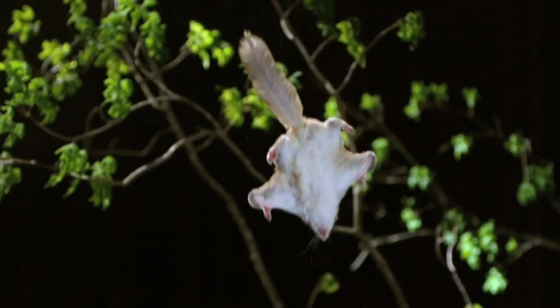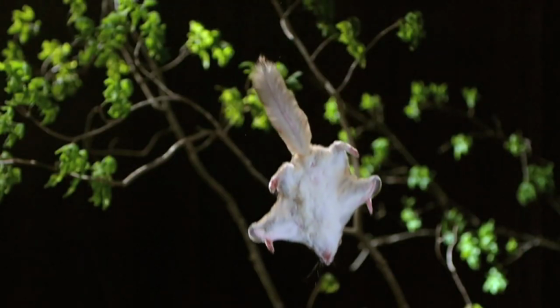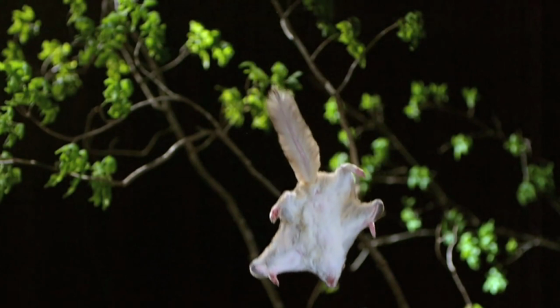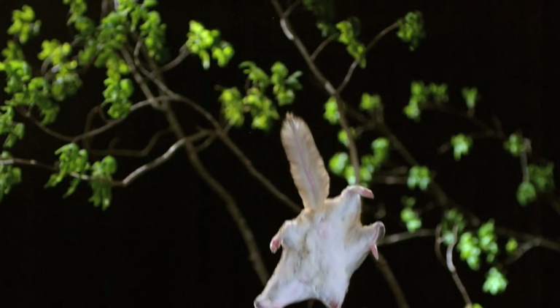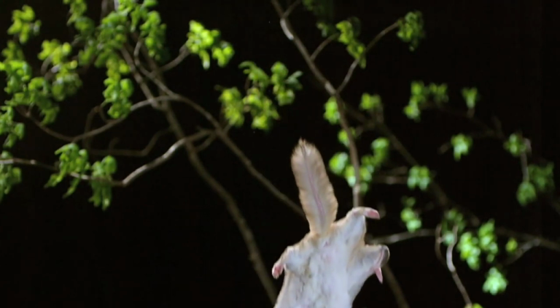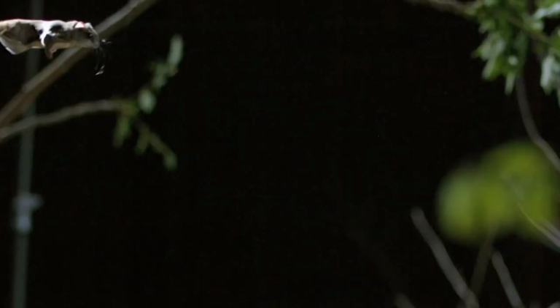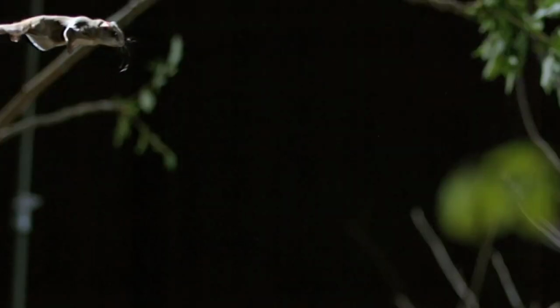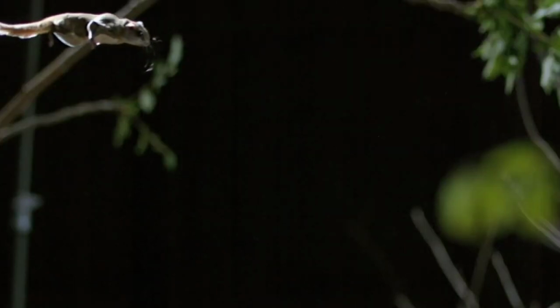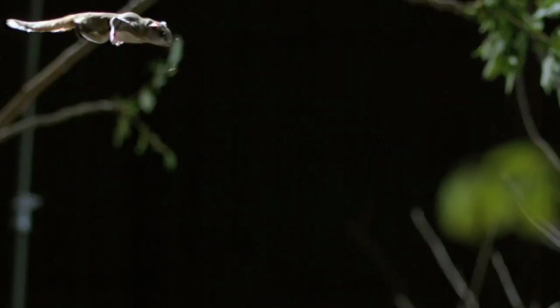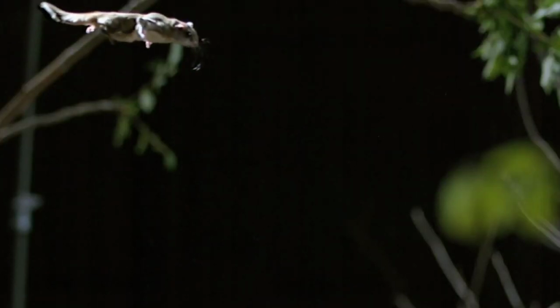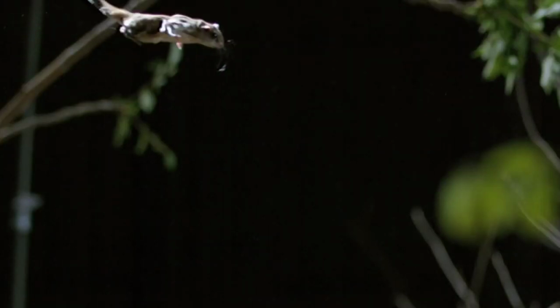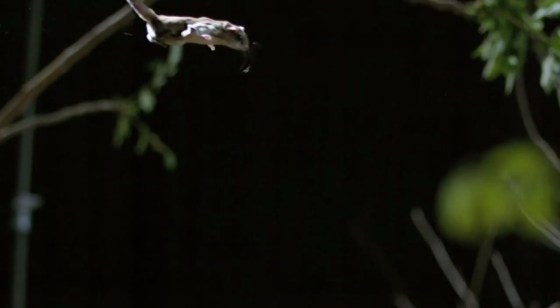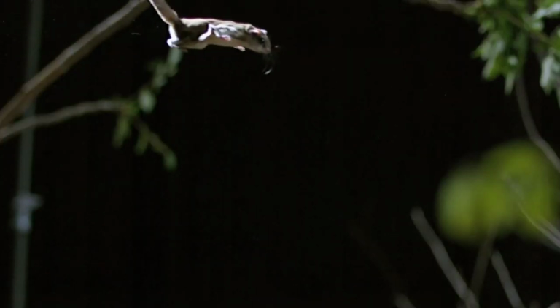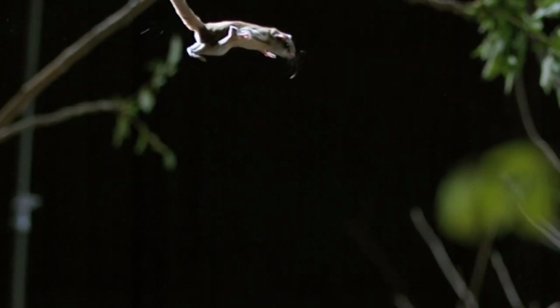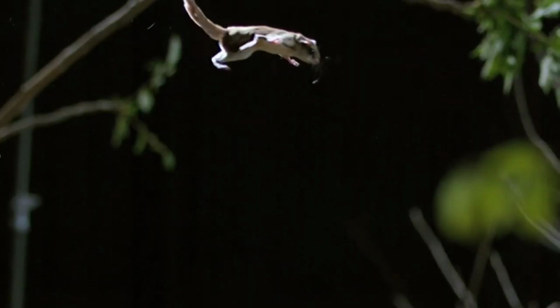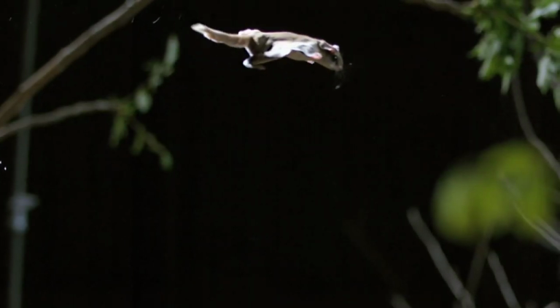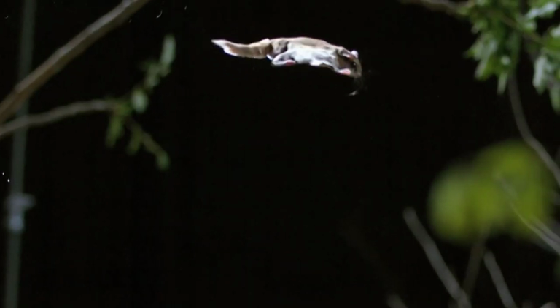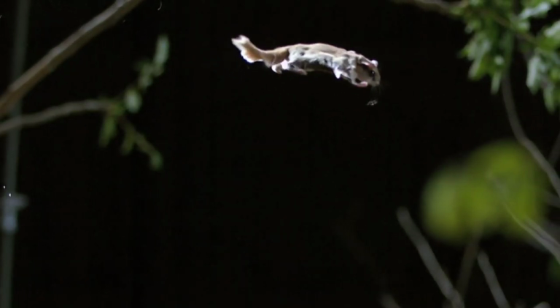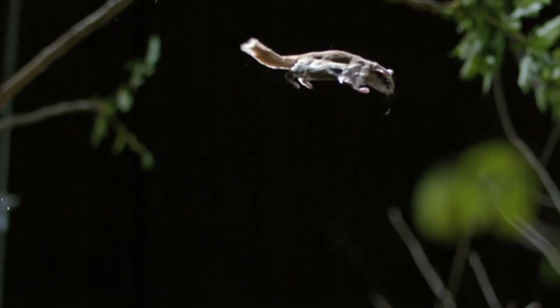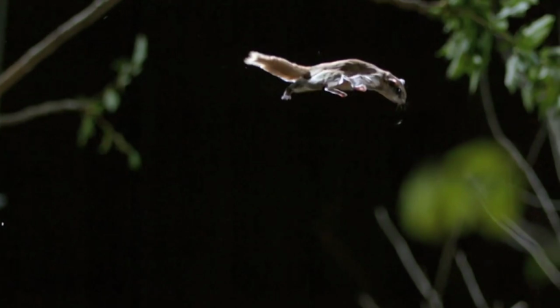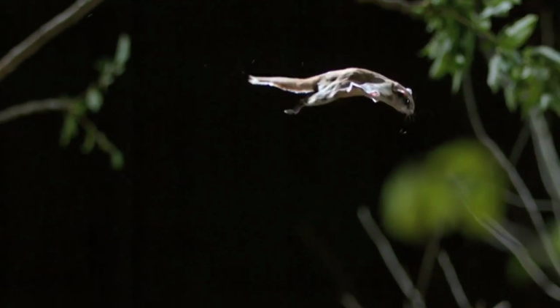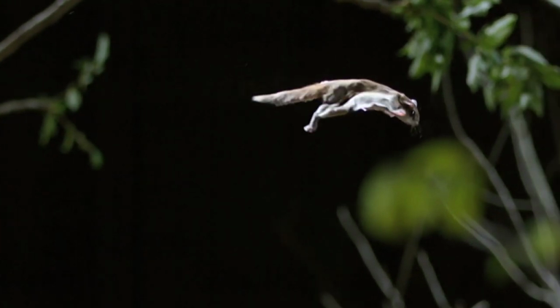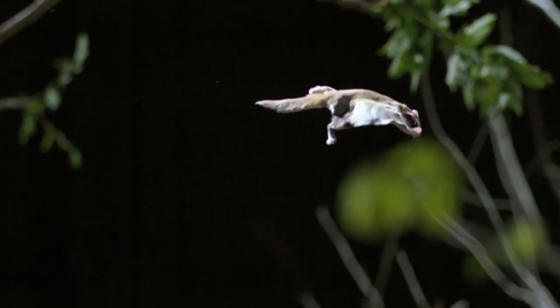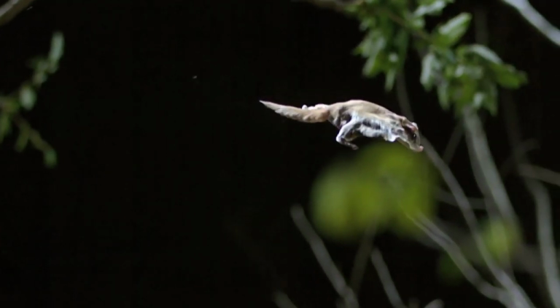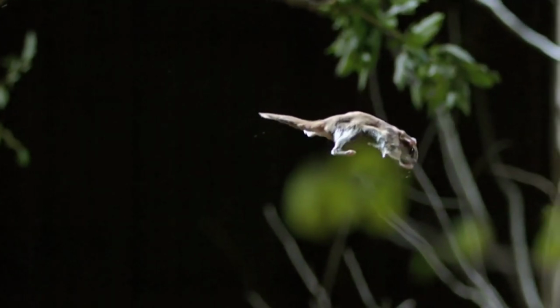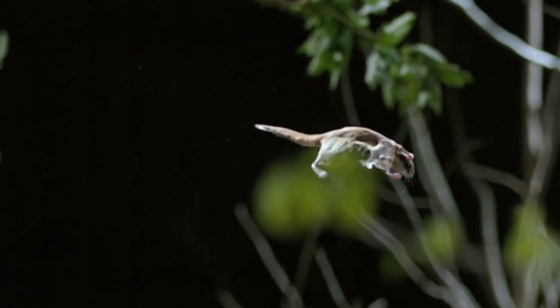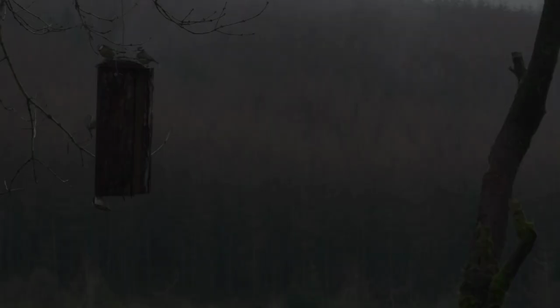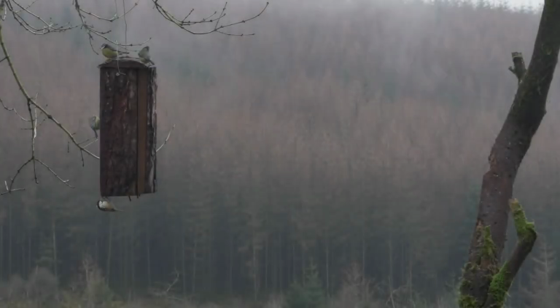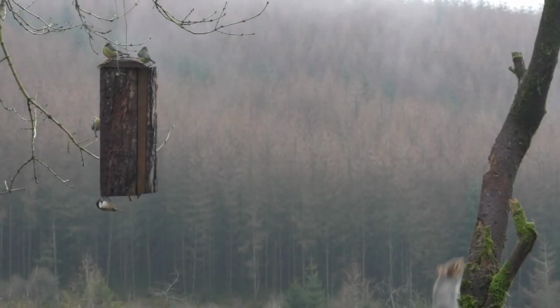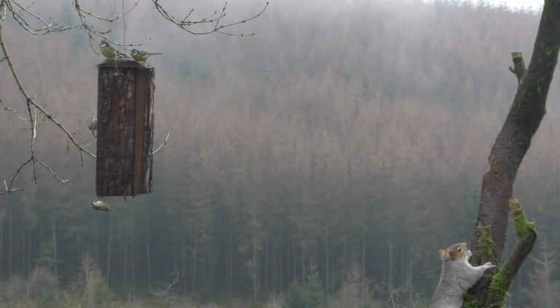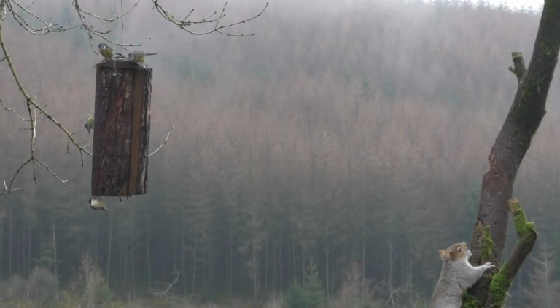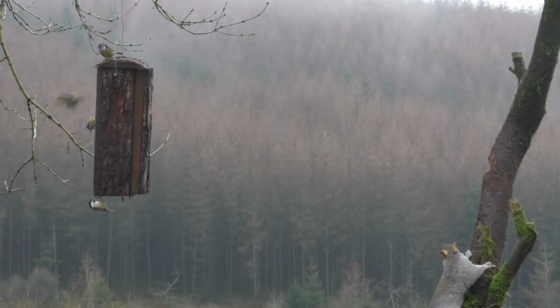So the next time you see a gliding mammal in action, remember that their incredible ability to fly is the result of millions of years of evolution and adaptation.